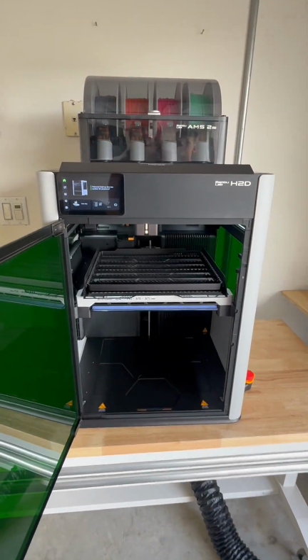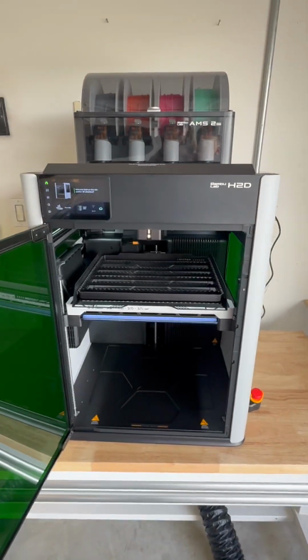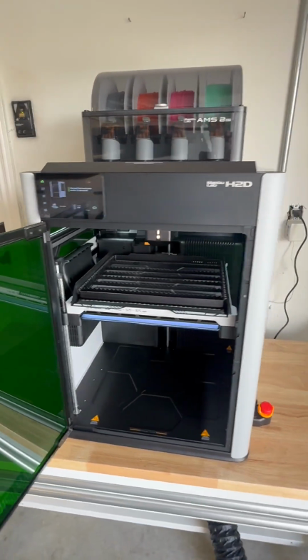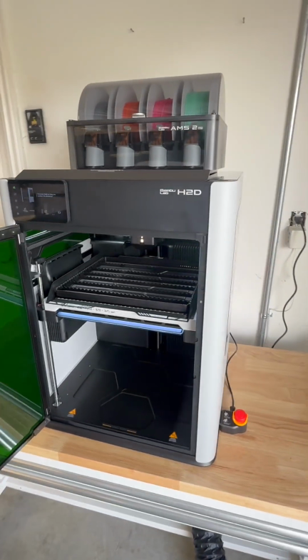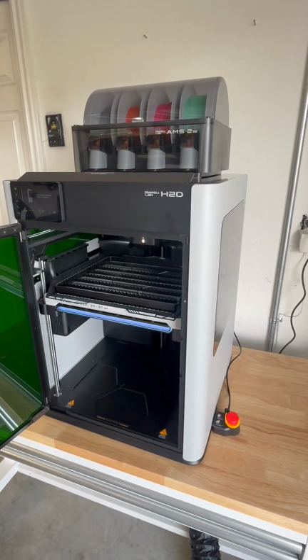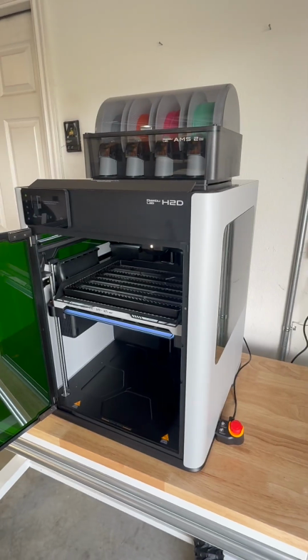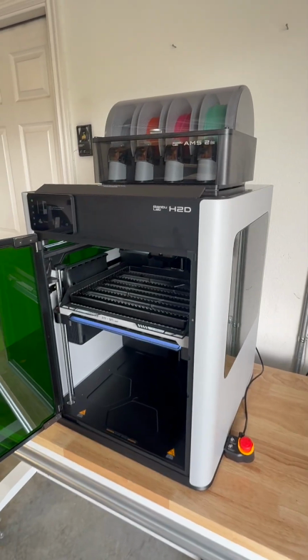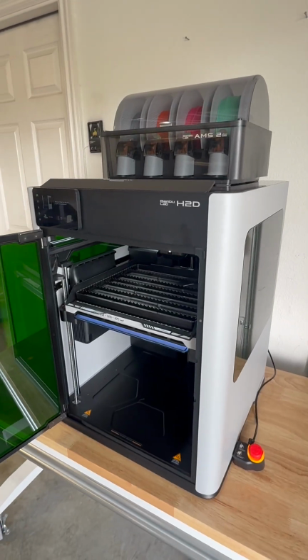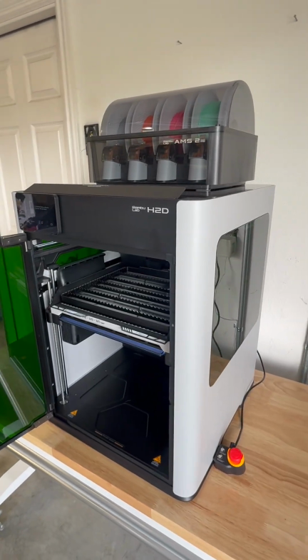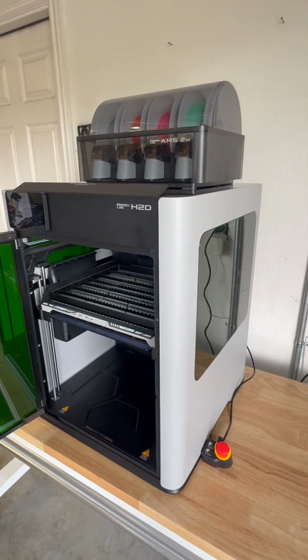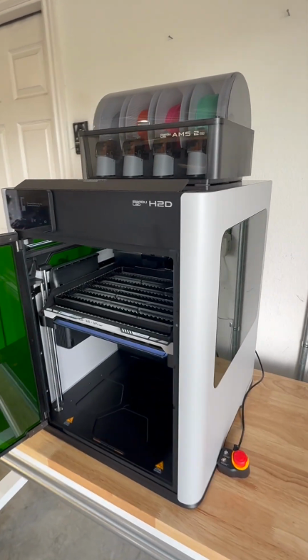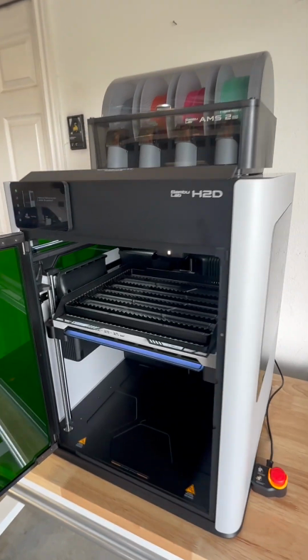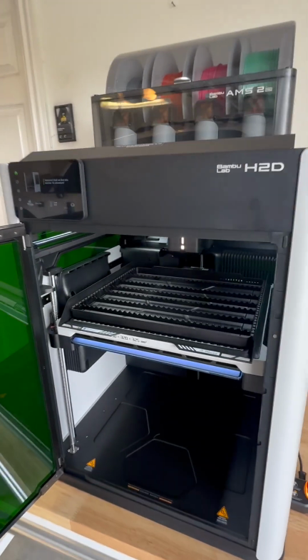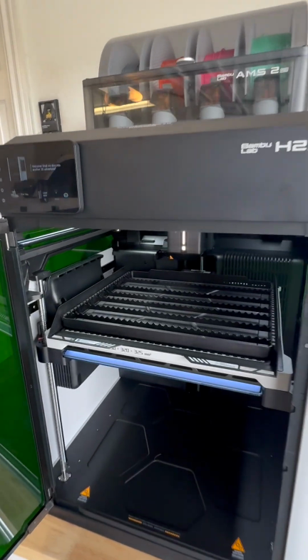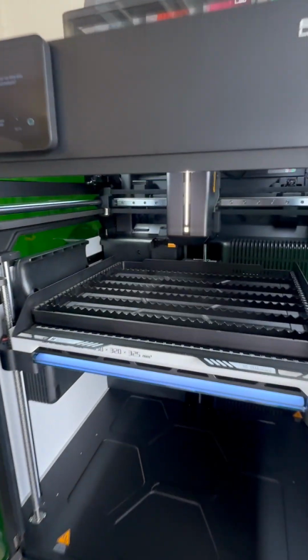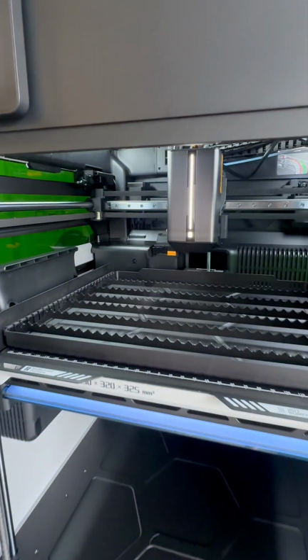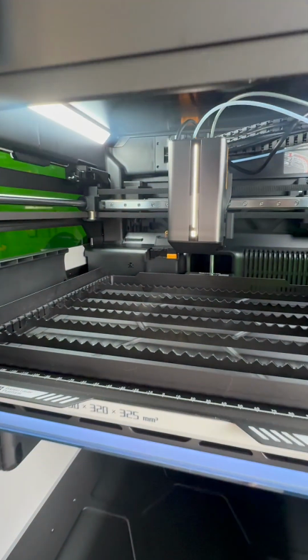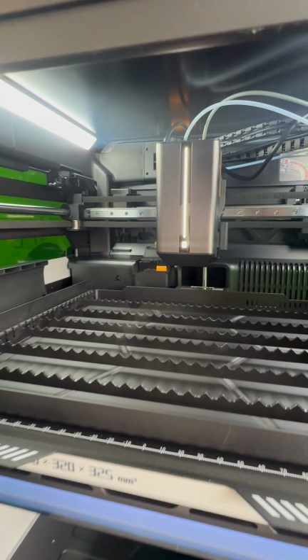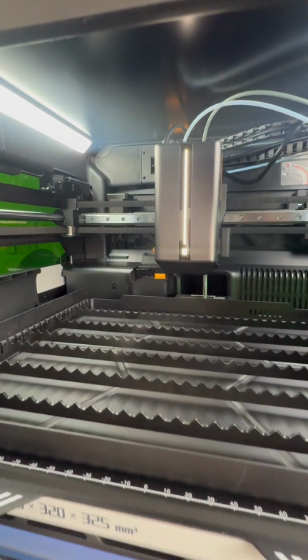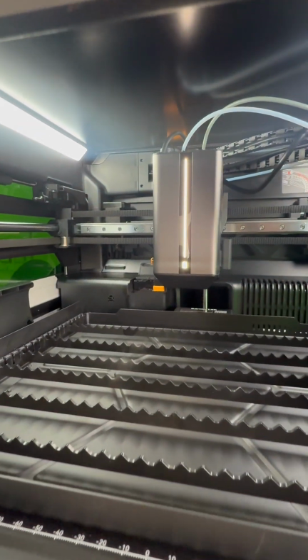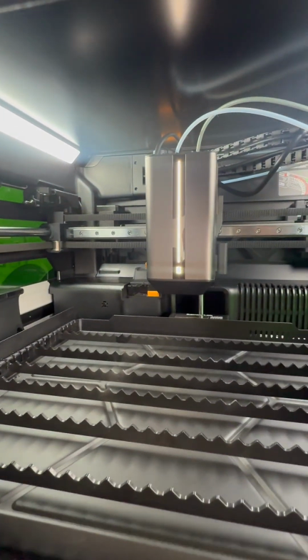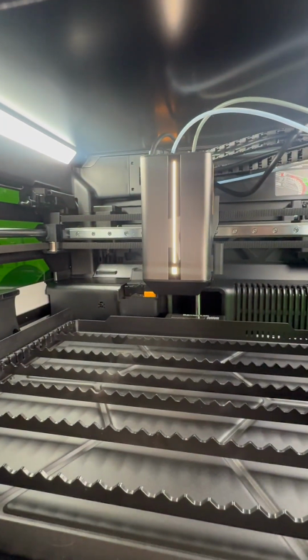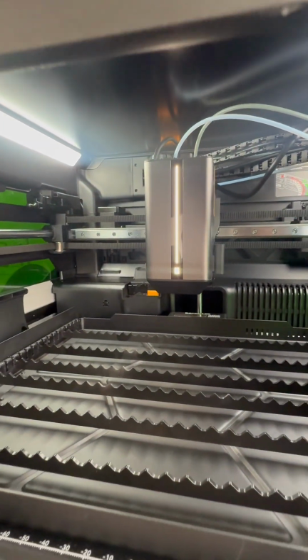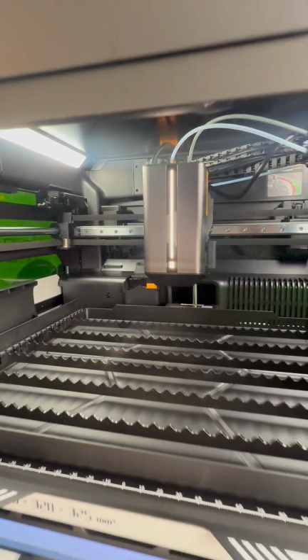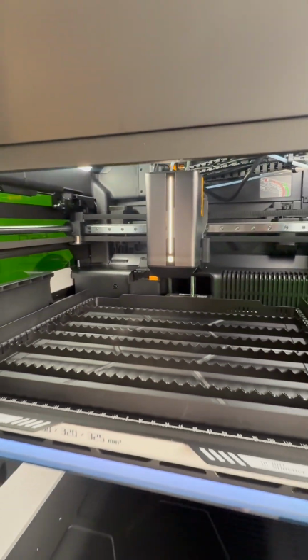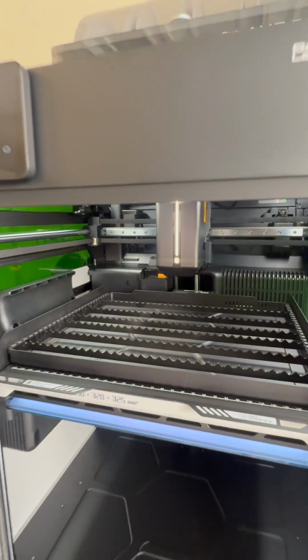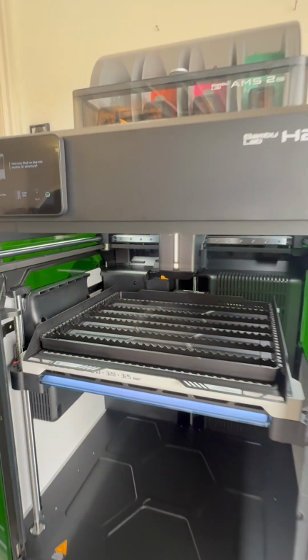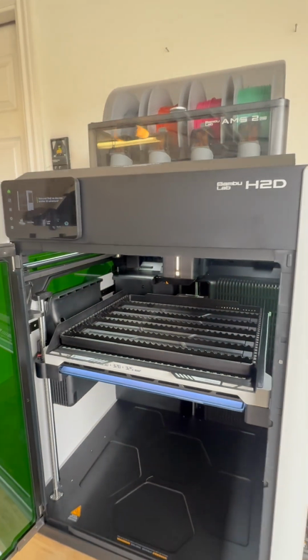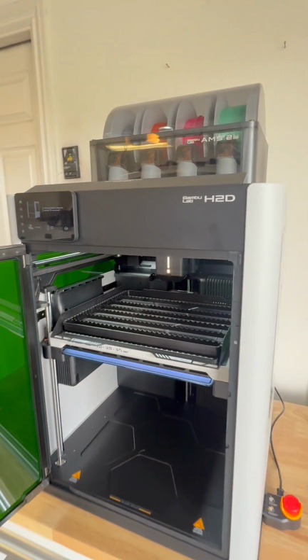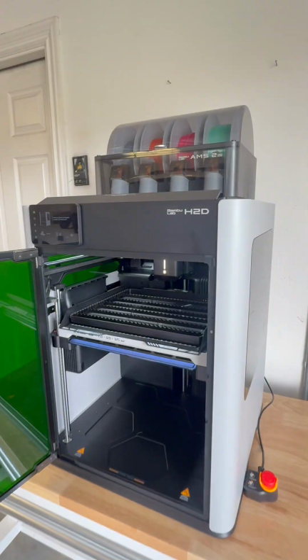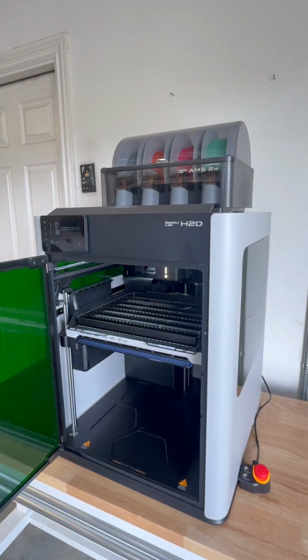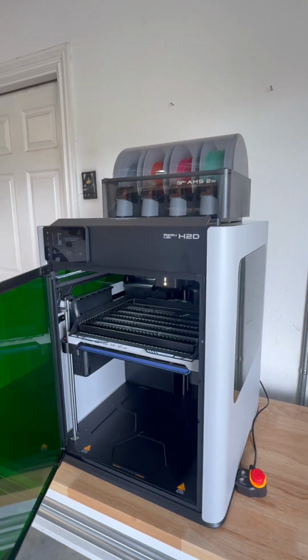While I have loved each of my other 3D printers, this one is truly the Lamborghini of 3D printers. Bamboo Lab knocked it out of the park with this one. Don't forget to subscribe to my page as I will be doing videos on 3D printing, laser cutting, laser engraving, and the full maintenance of the system.